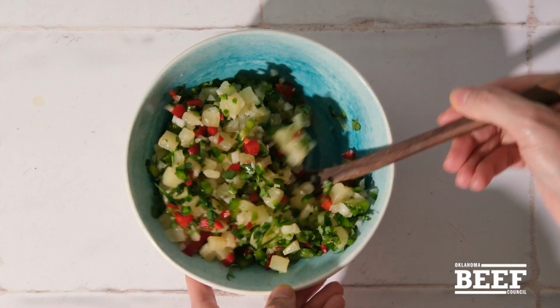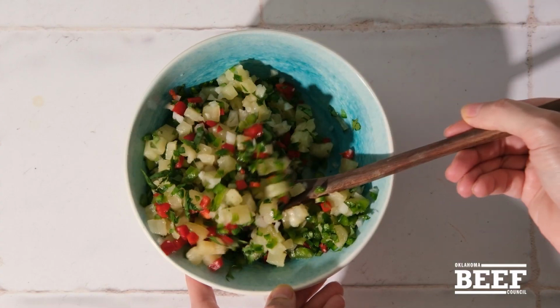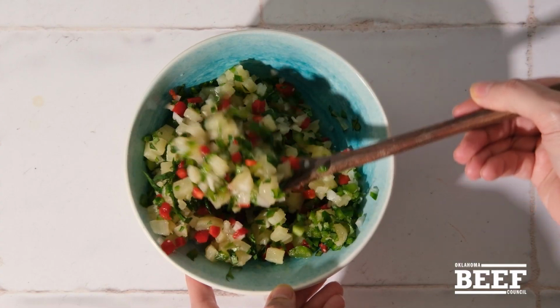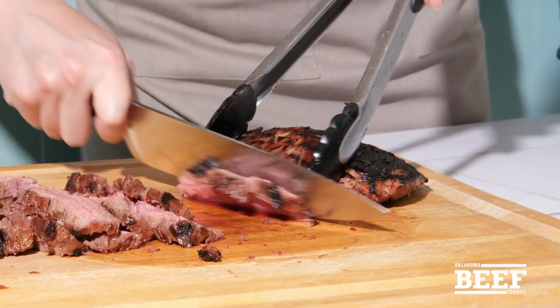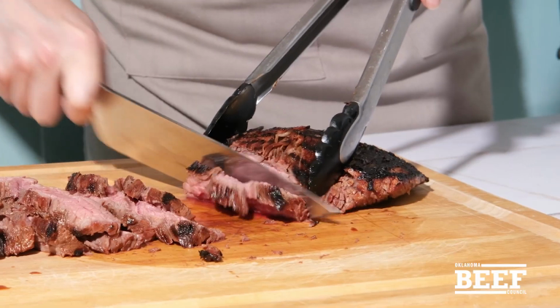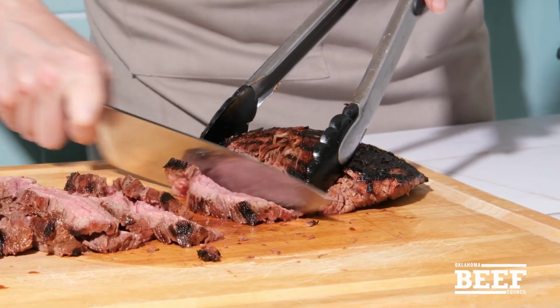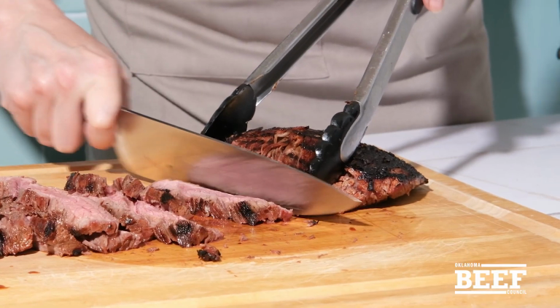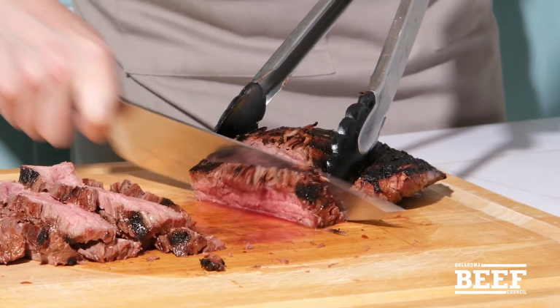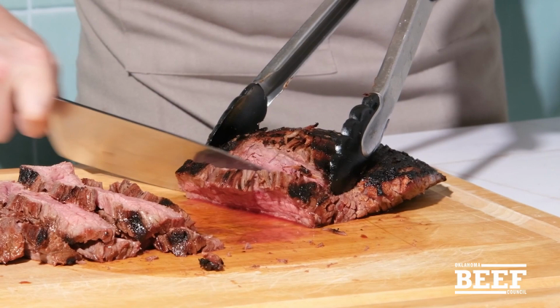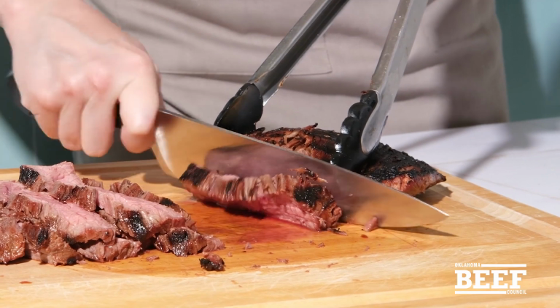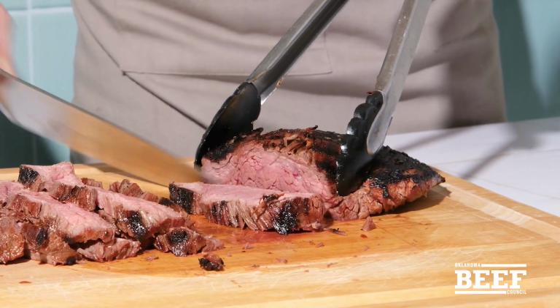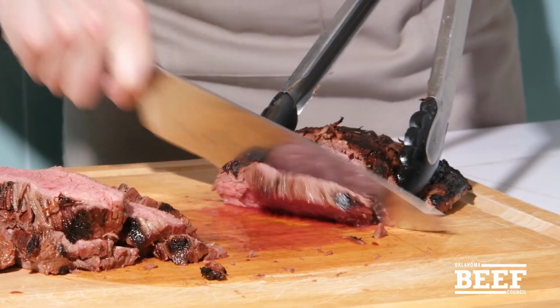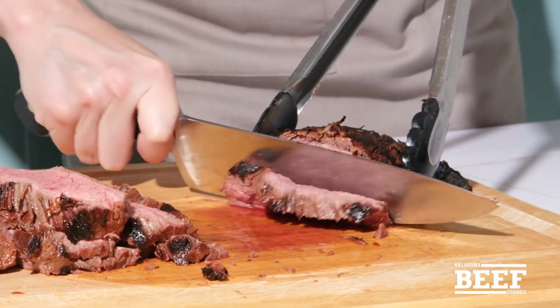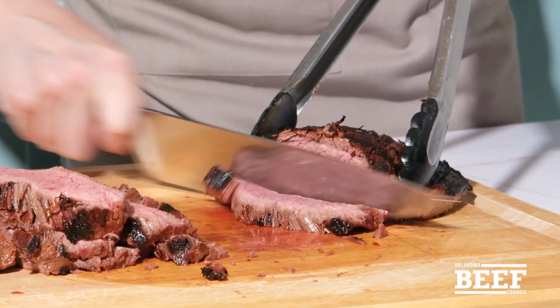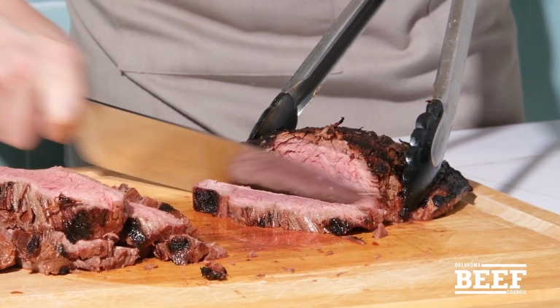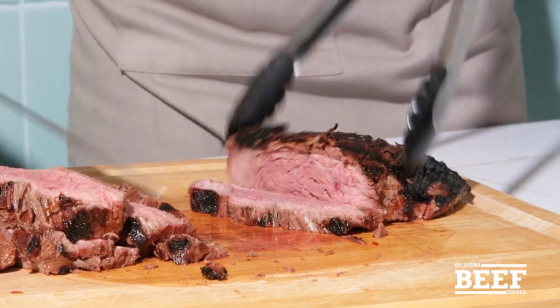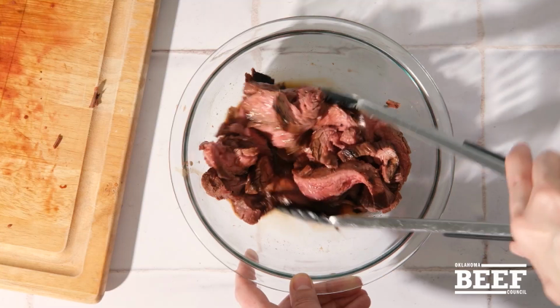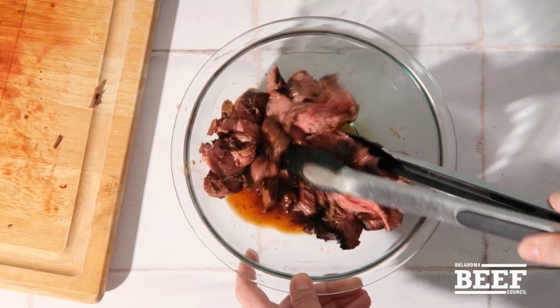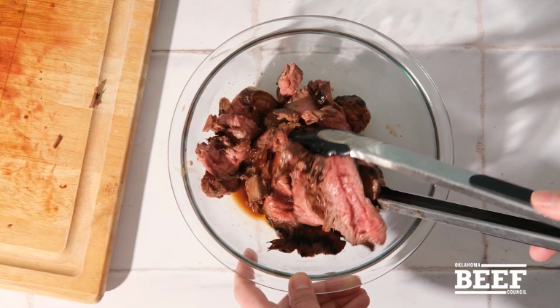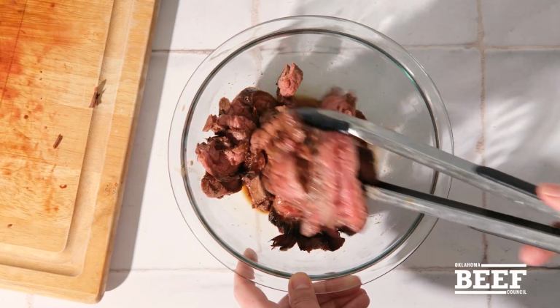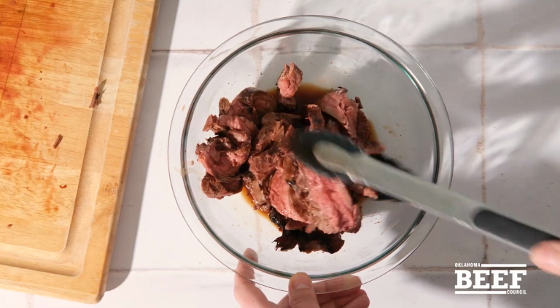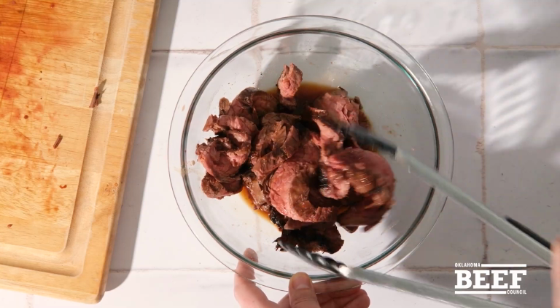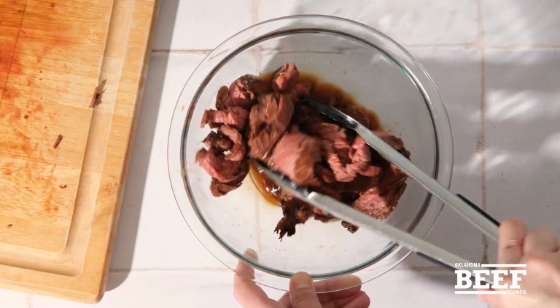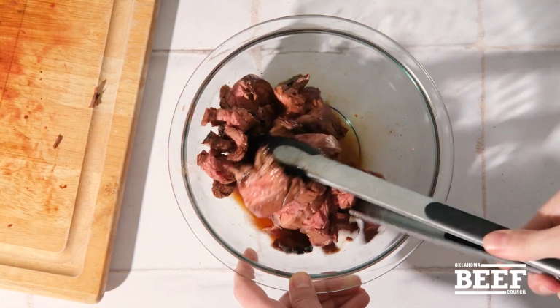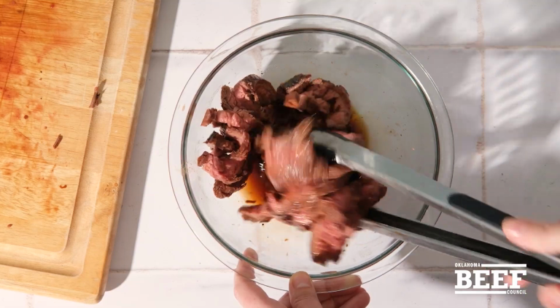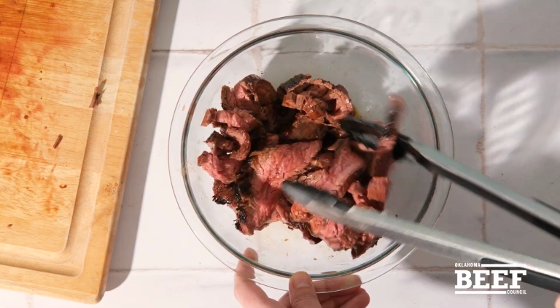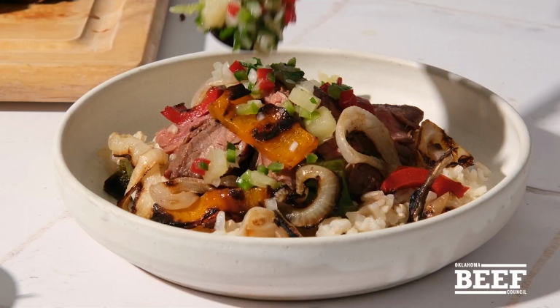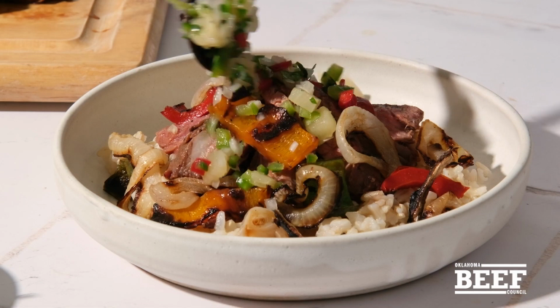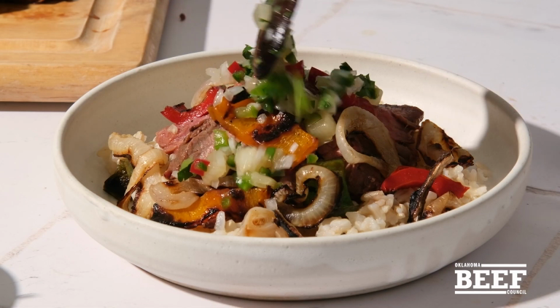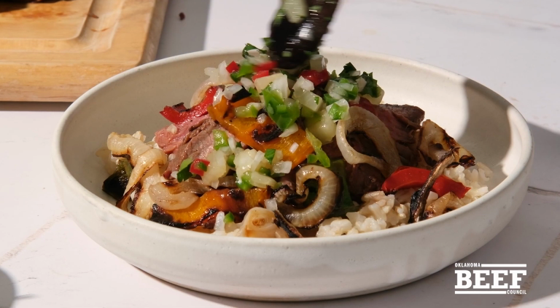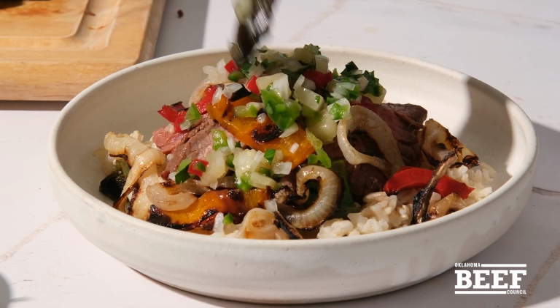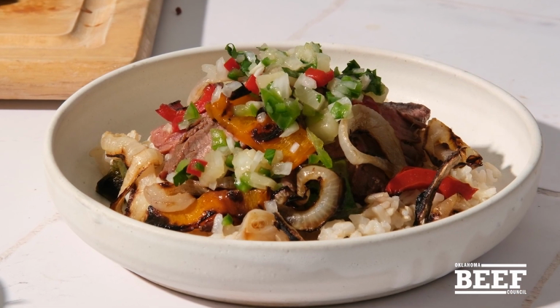Now that the steak has rested — oh, look how tender it is. It gets sliced and tossed in more pineapple juice and teriyaki sauce. All this flavor gets piled on top of brown rice and topped with the pineapple salsa.